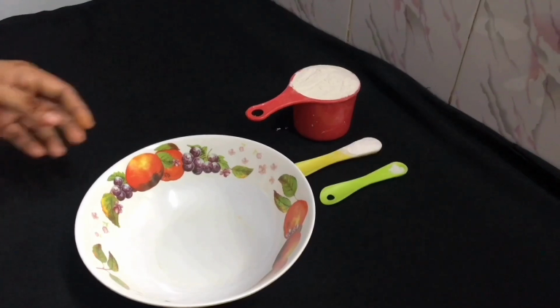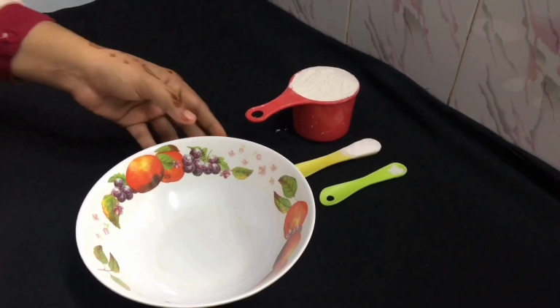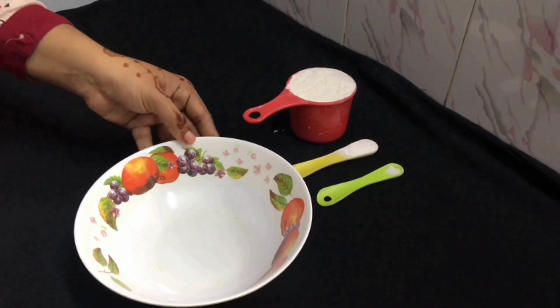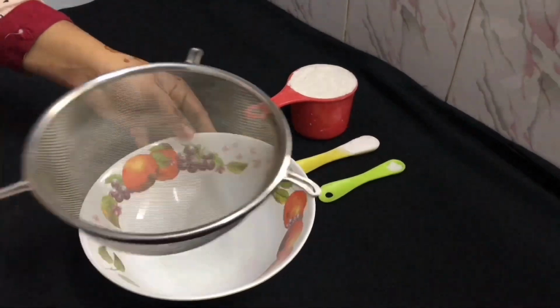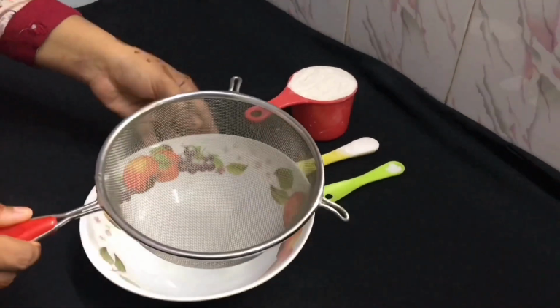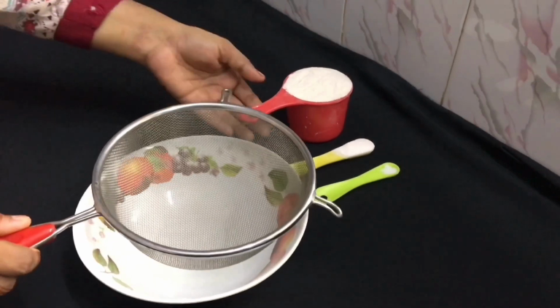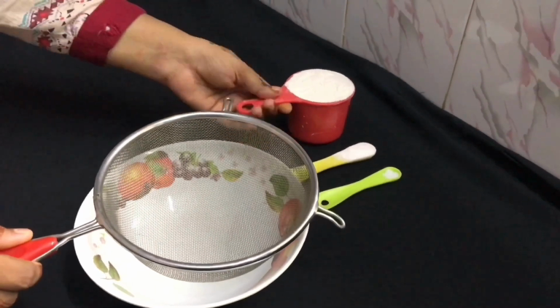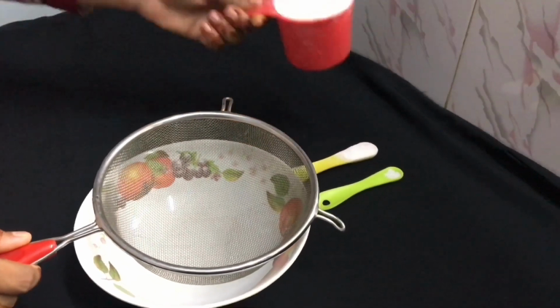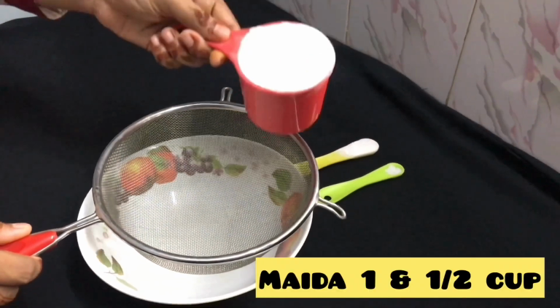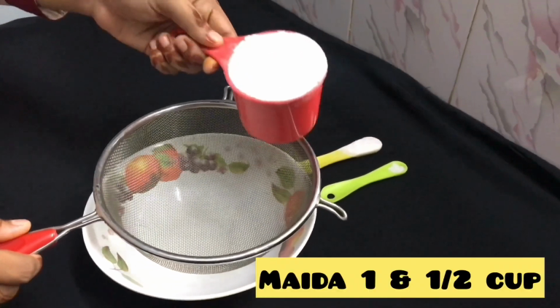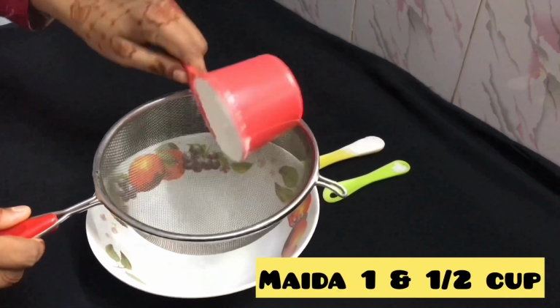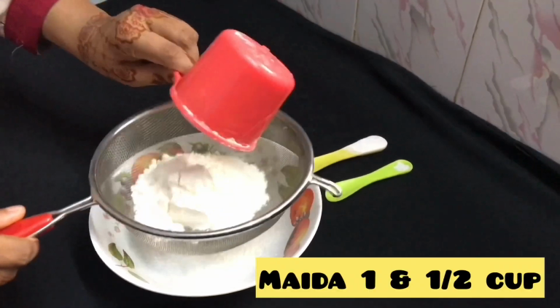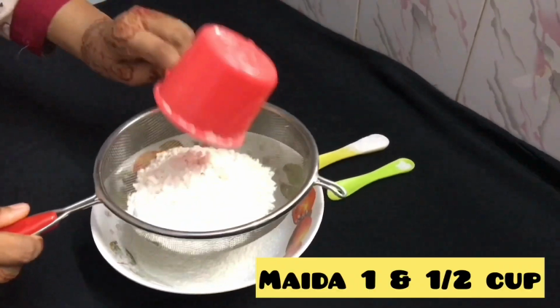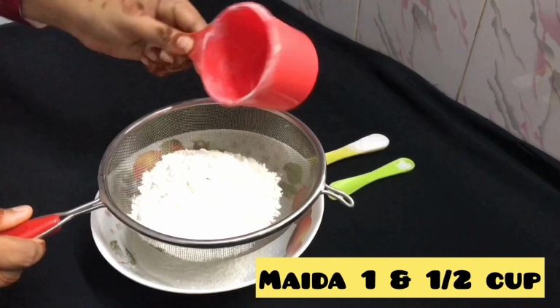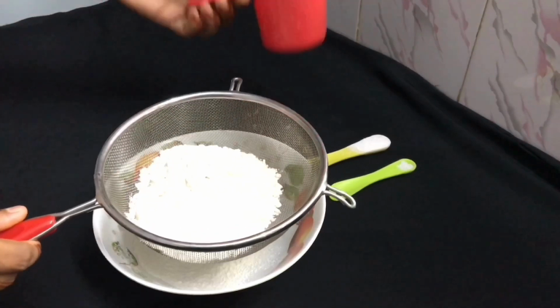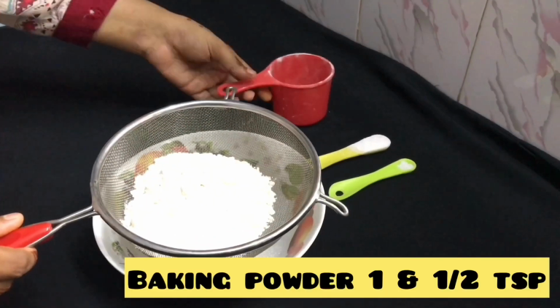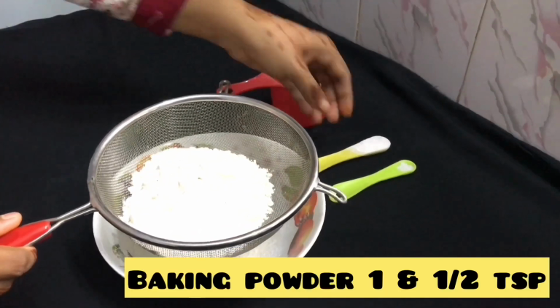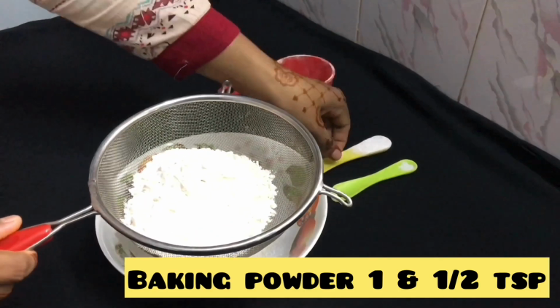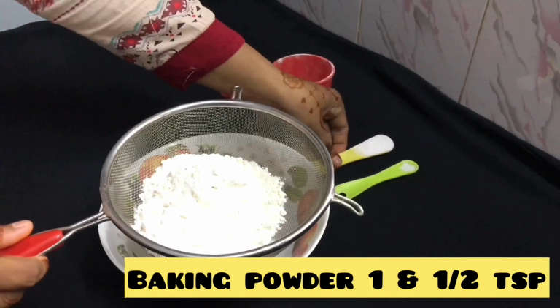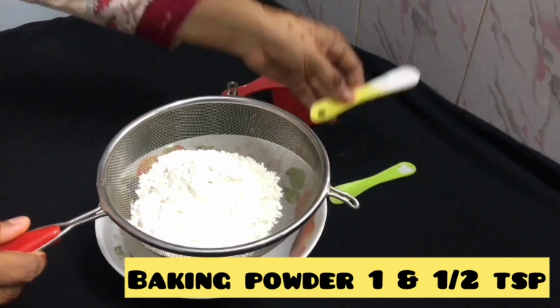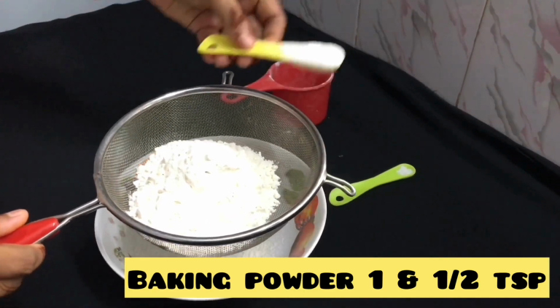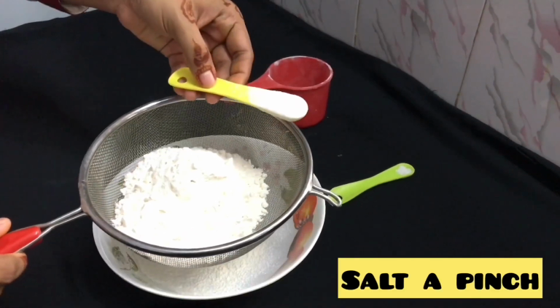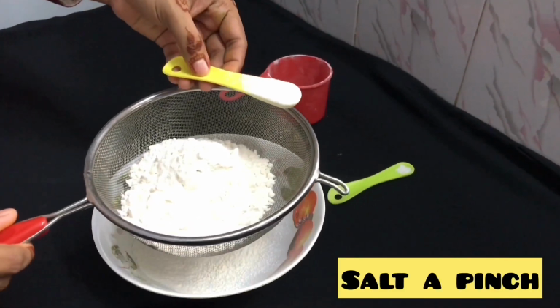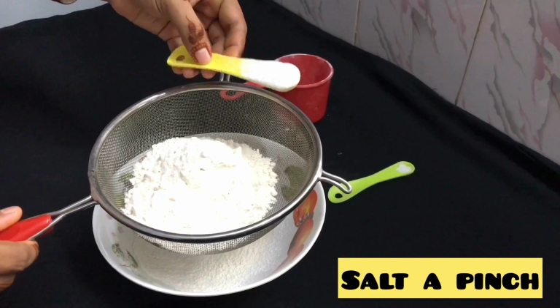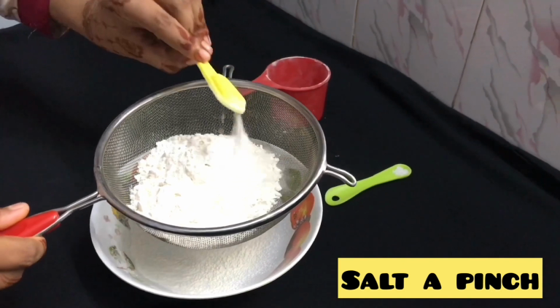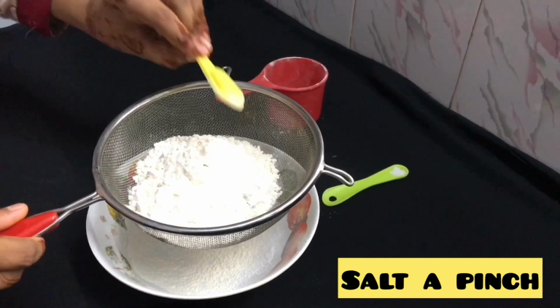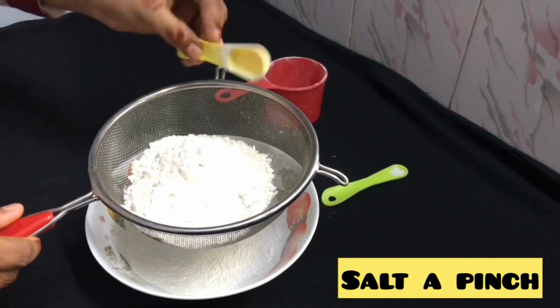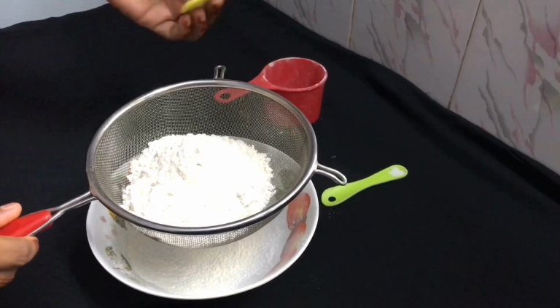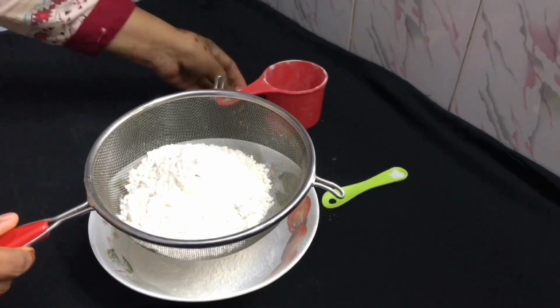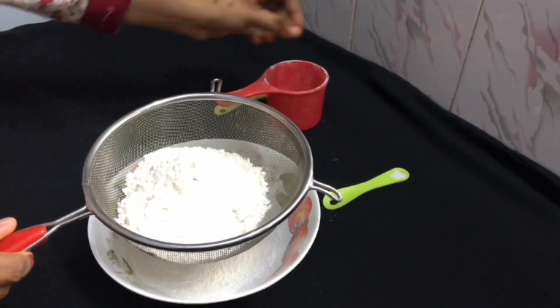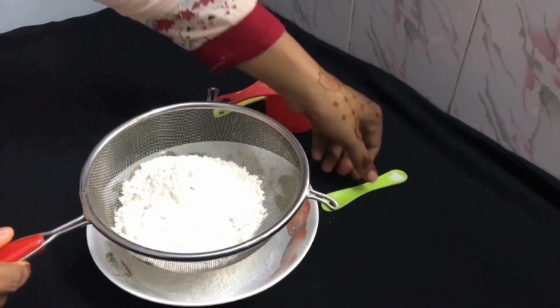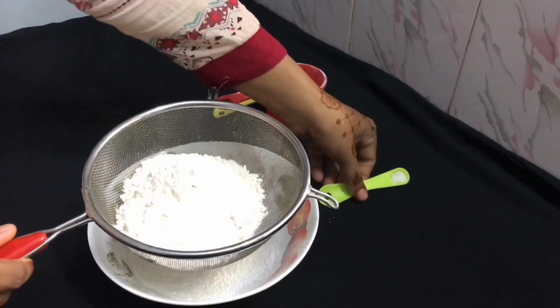We are going to make a red velvet cake. The ingredients are 1 and 1/2 cup of flour paste, 1 and 1/2 cup of baking powder, and a little bit of baking powder.